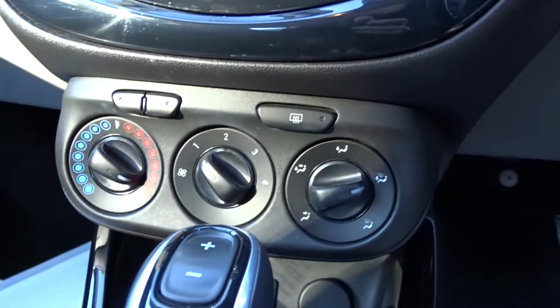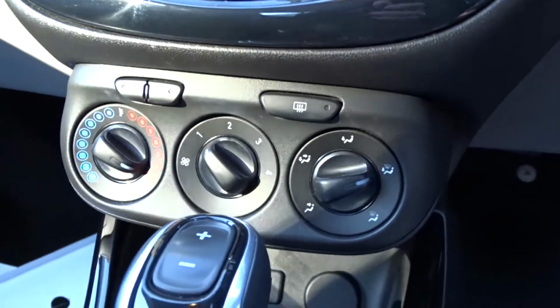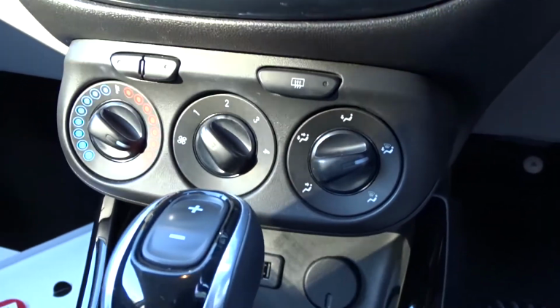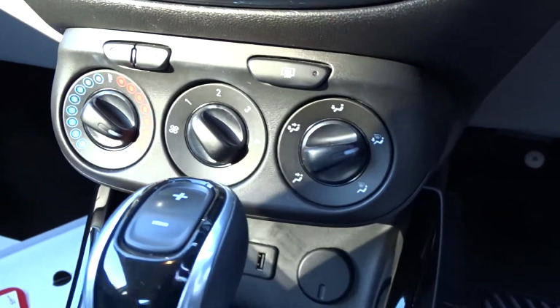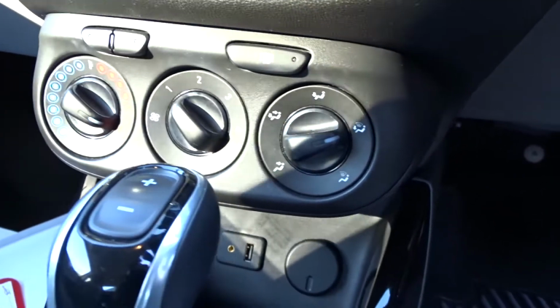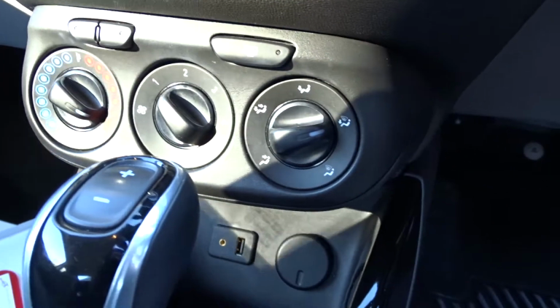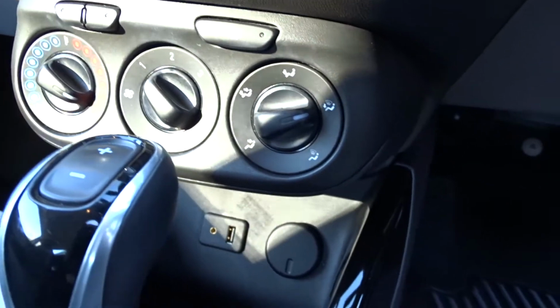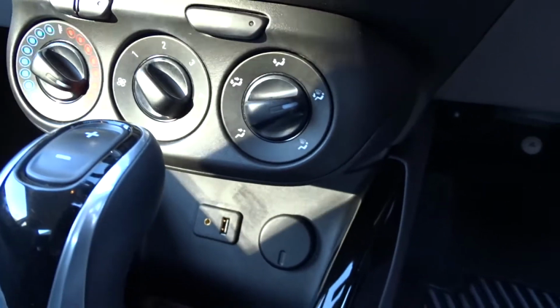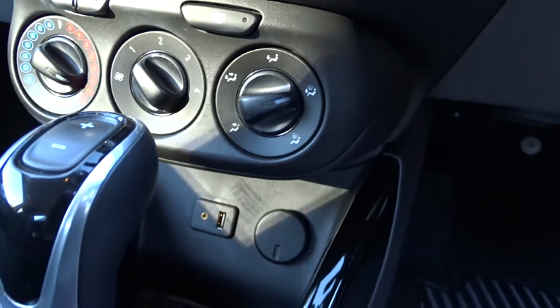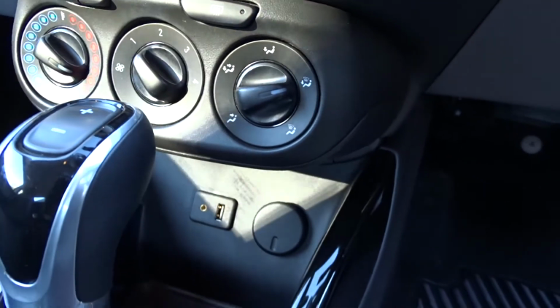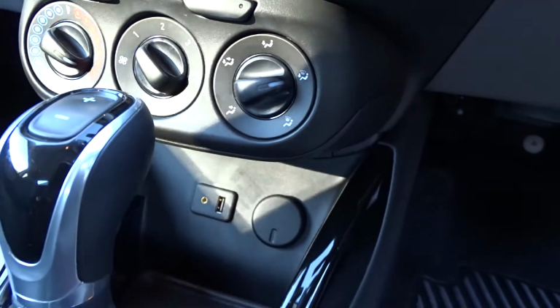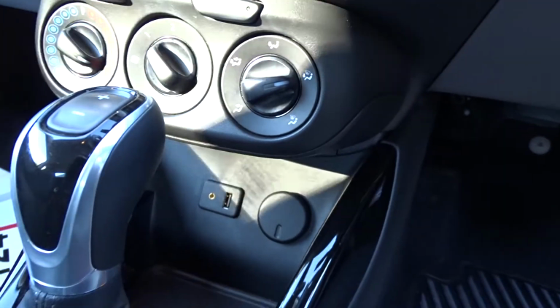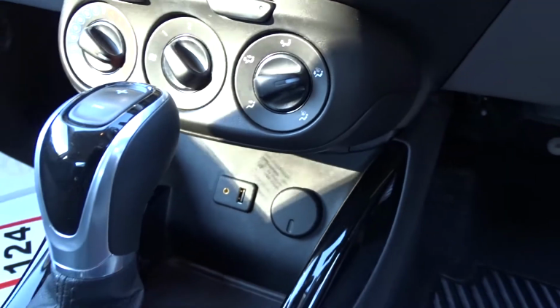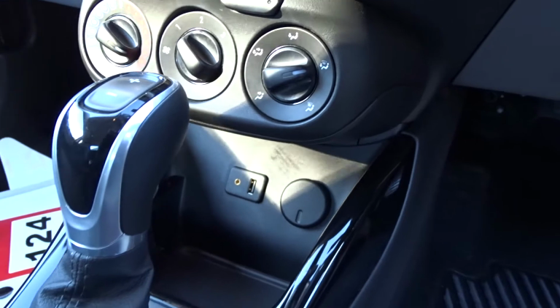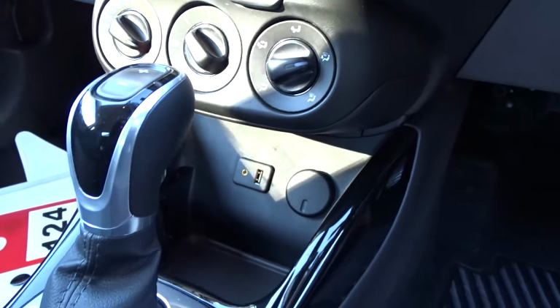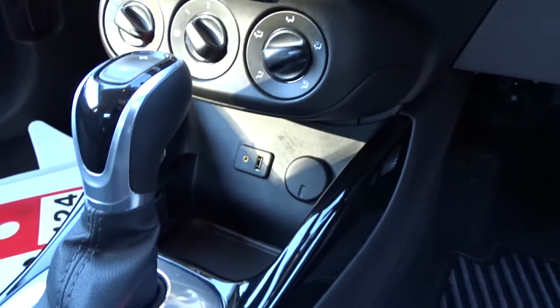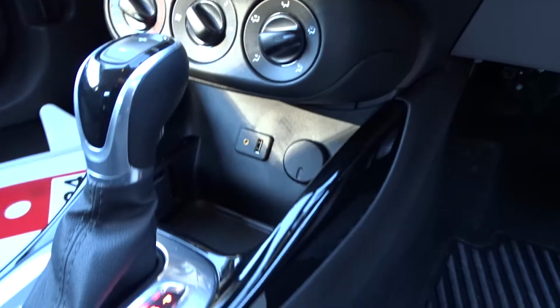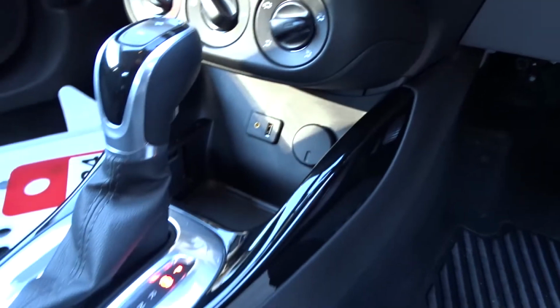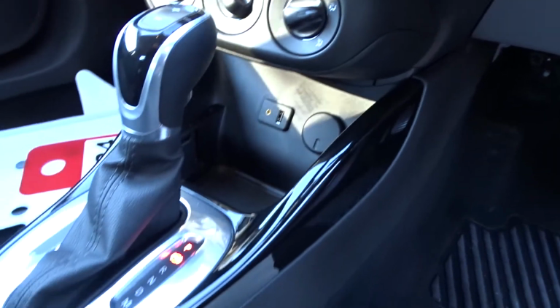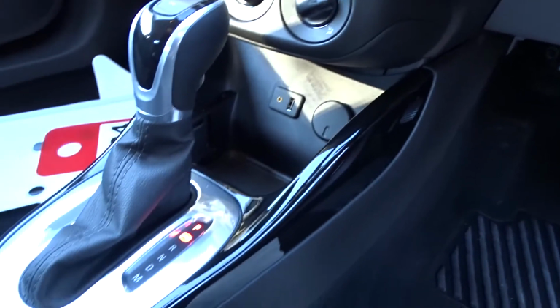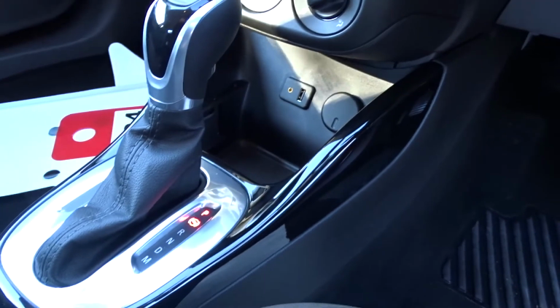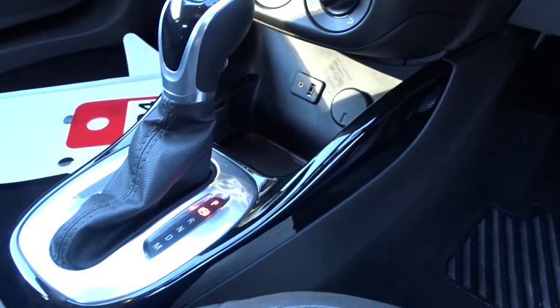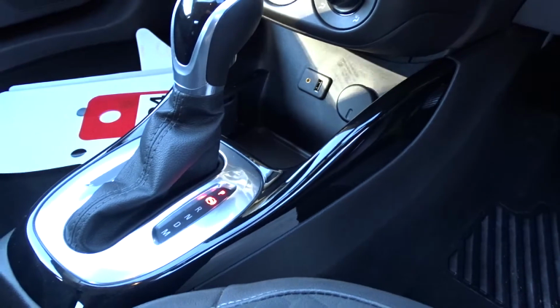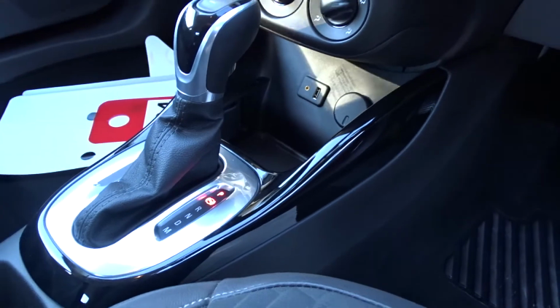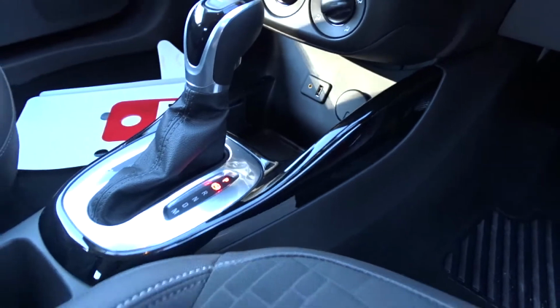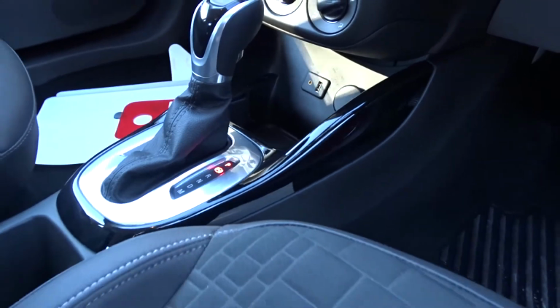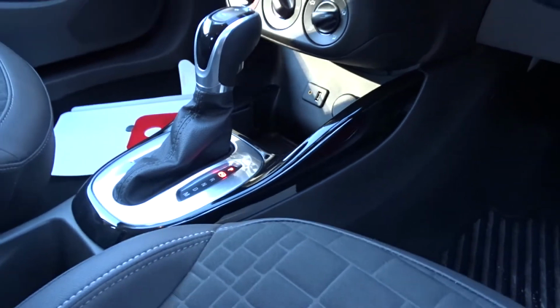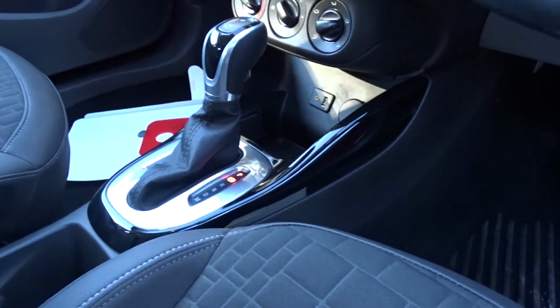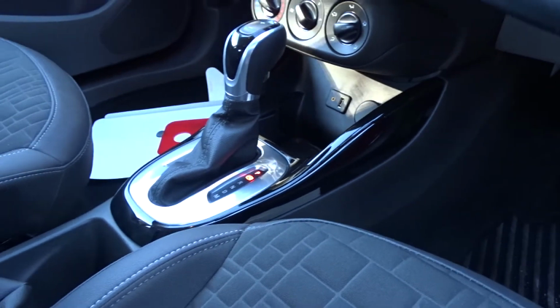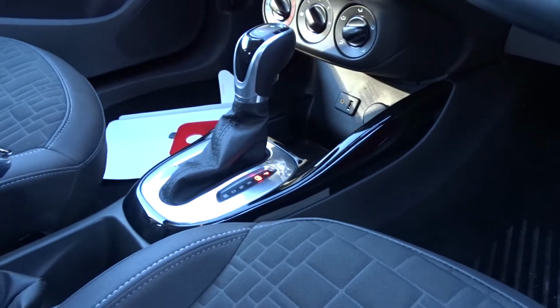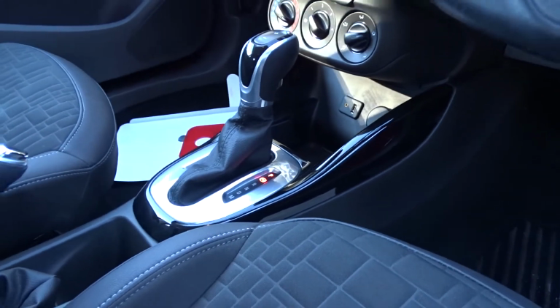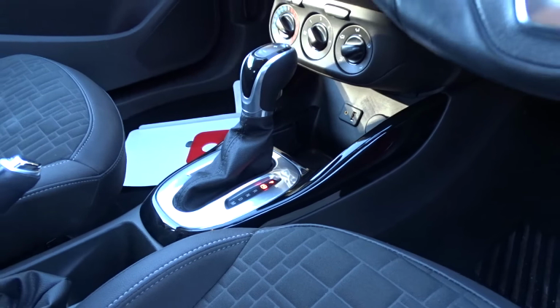There's air conditioning linked to the full speed interior heat fan, a heated front windscreen, and an automatic transmission.